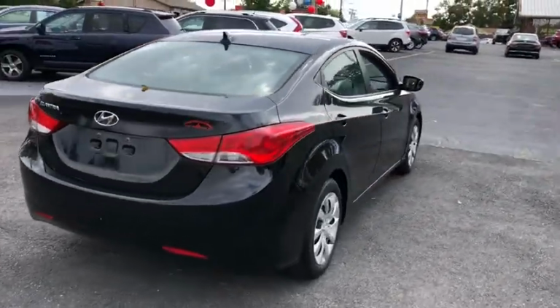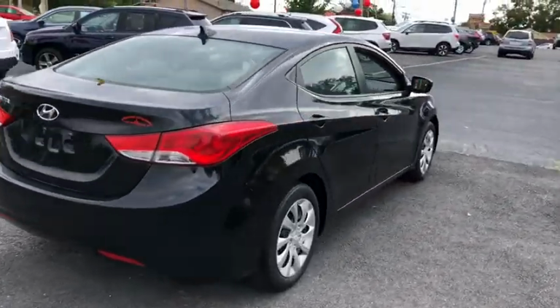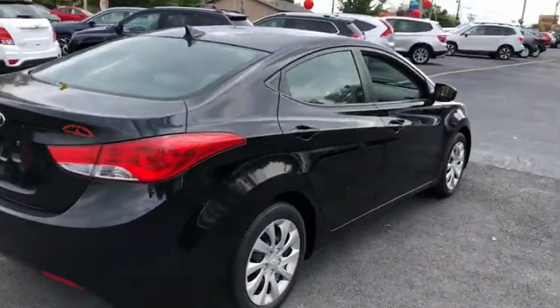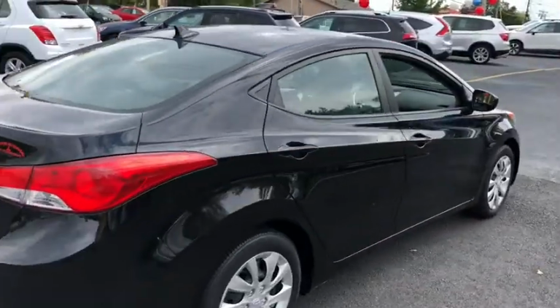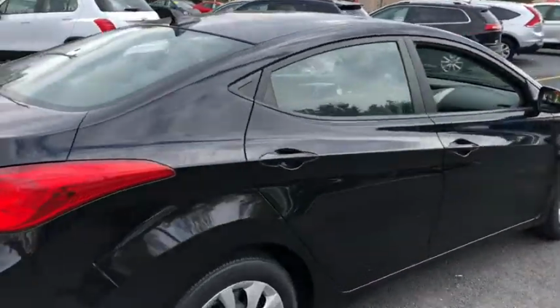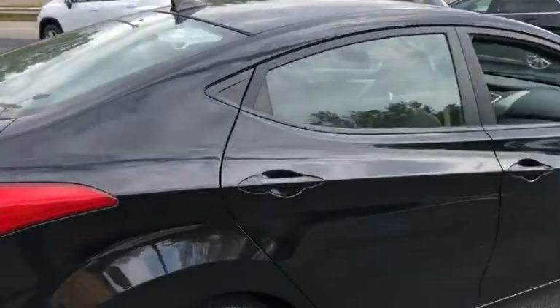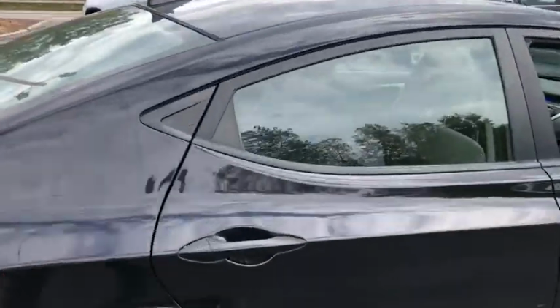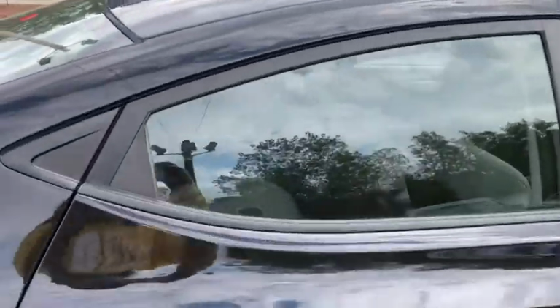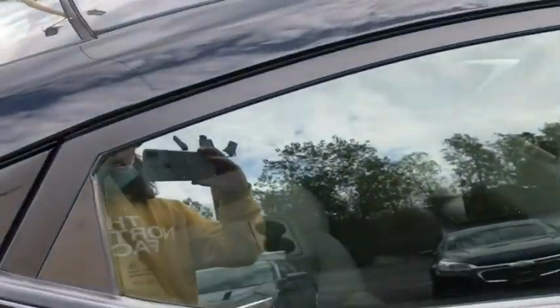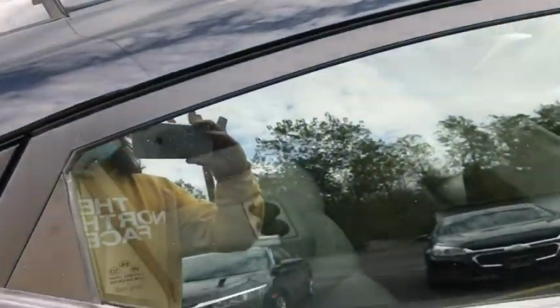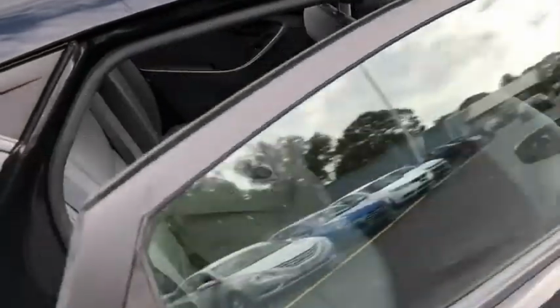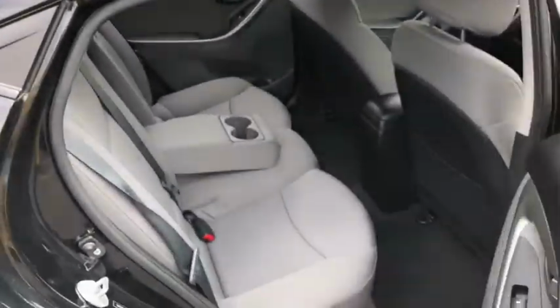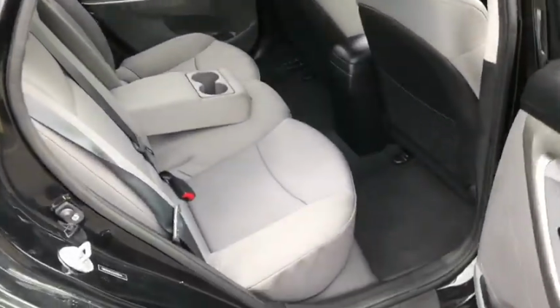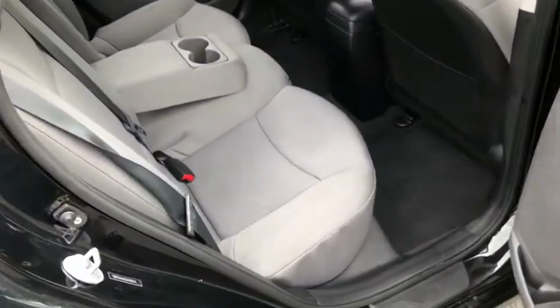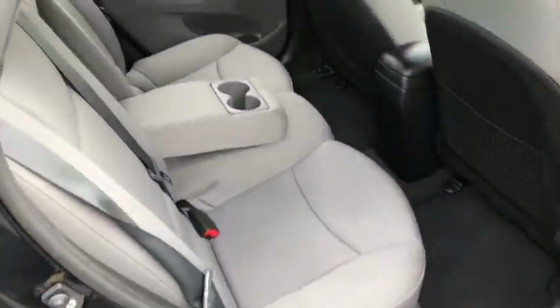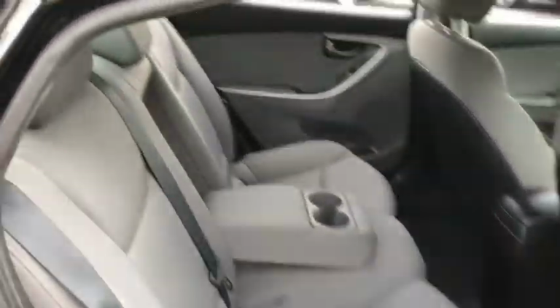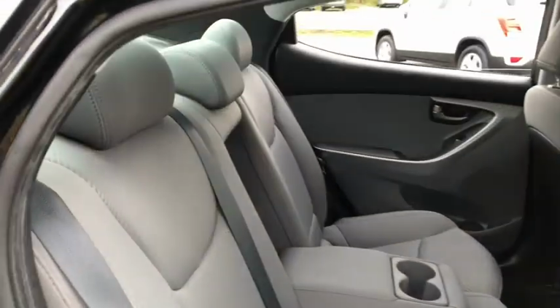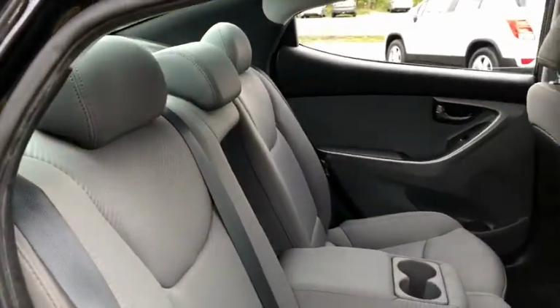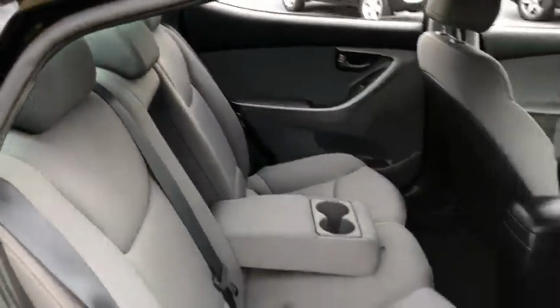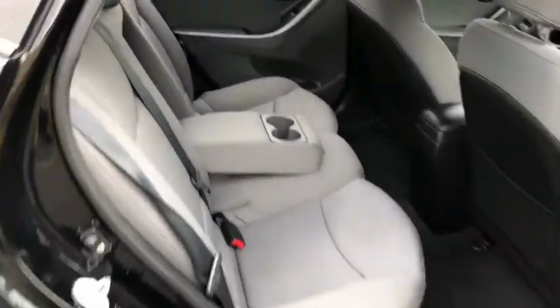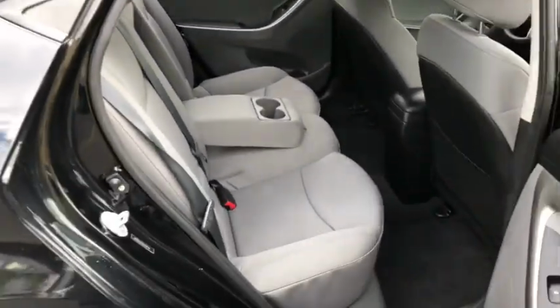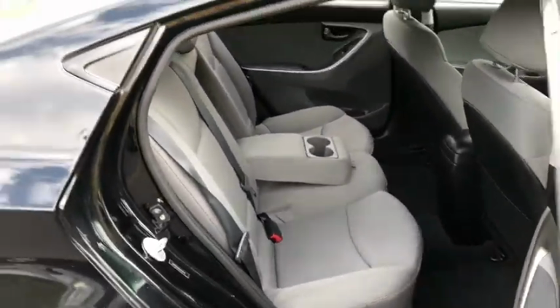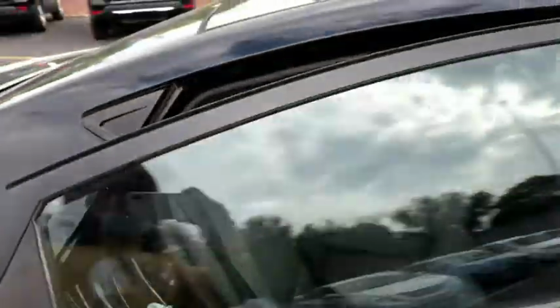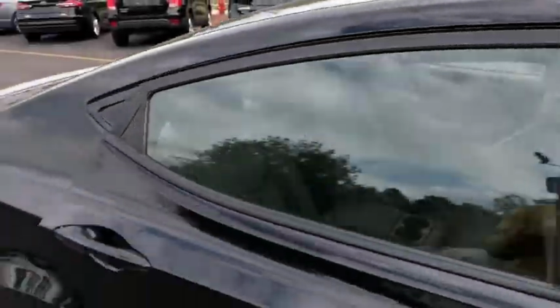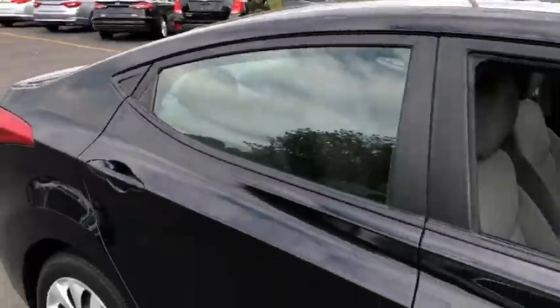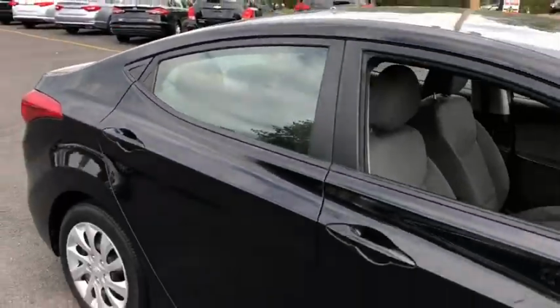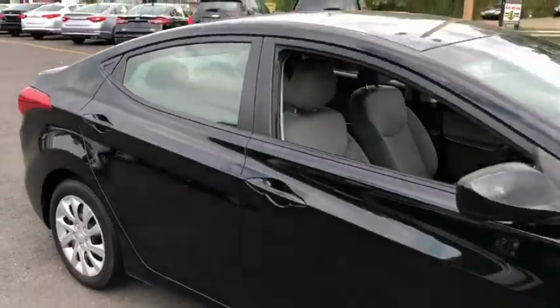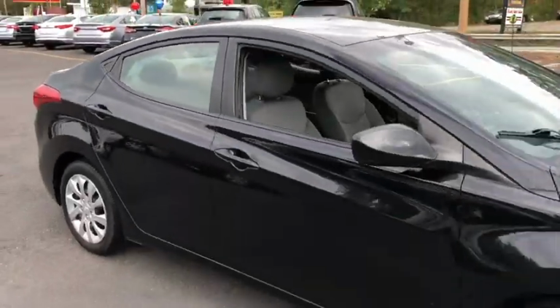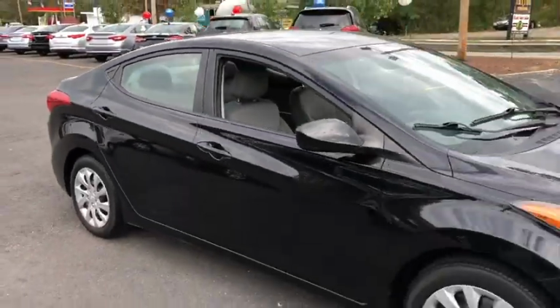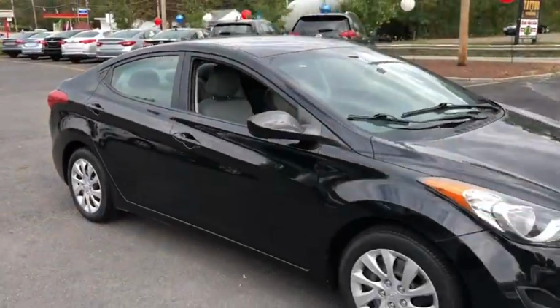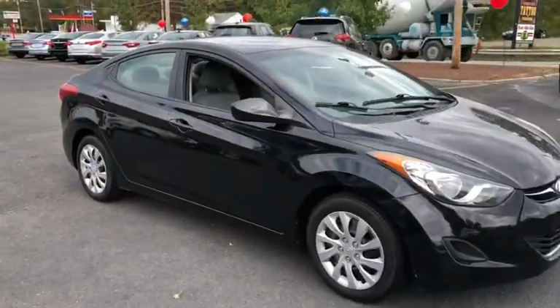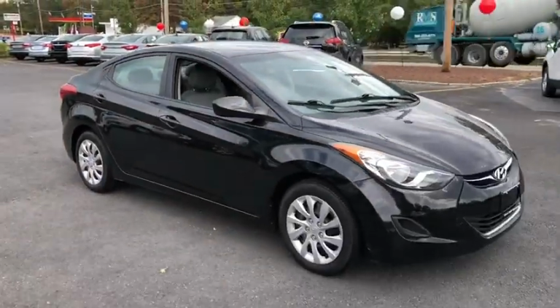Daytime running lights, carpeted floor mats, privacy glass, power heated outside mirrors. This vehicle is Carfax certified one owner and qualifies for Carfax buyback guarantee. Come take a test drive today.